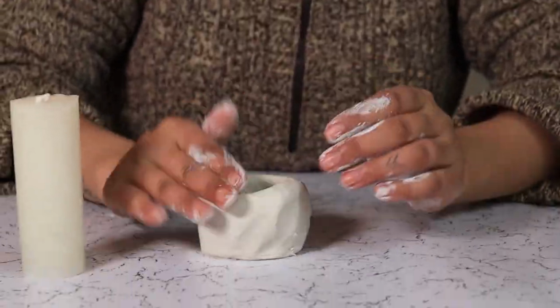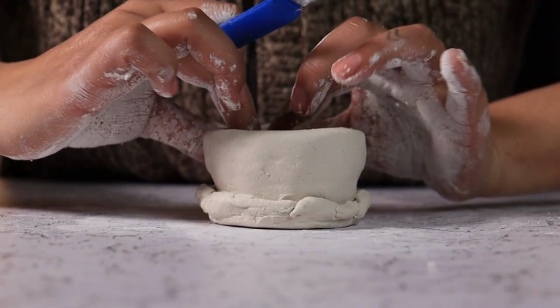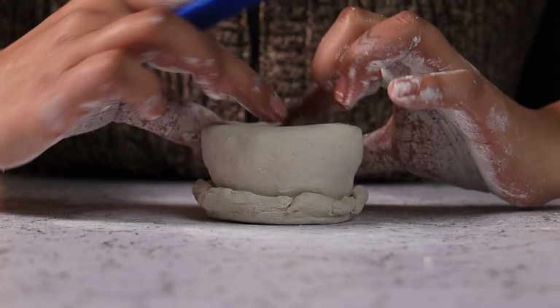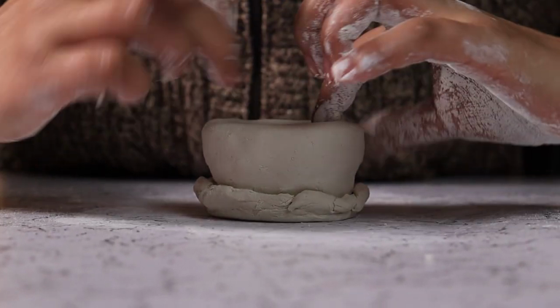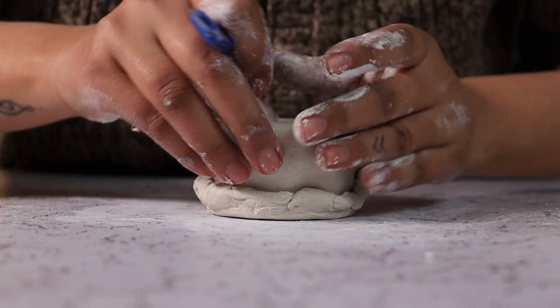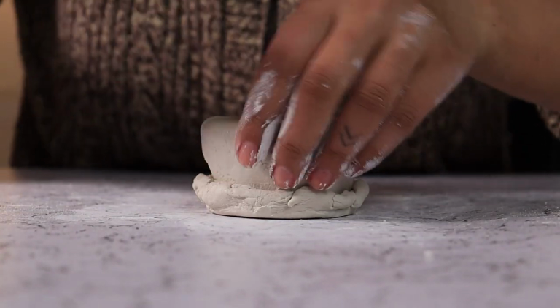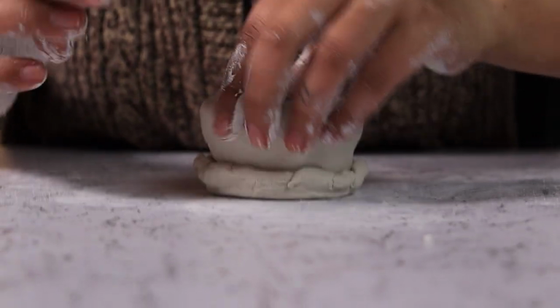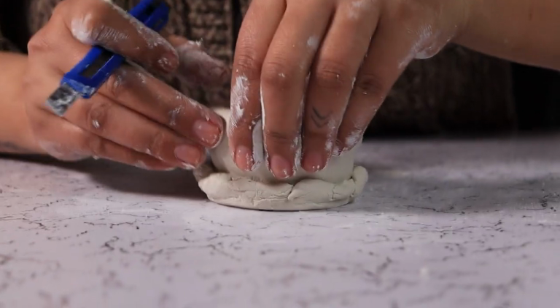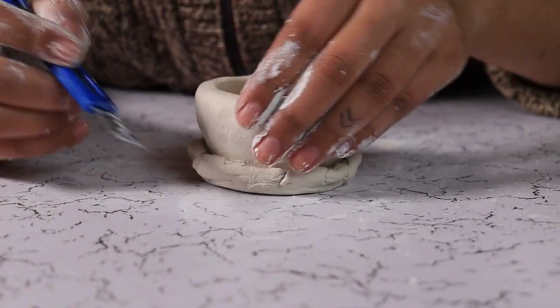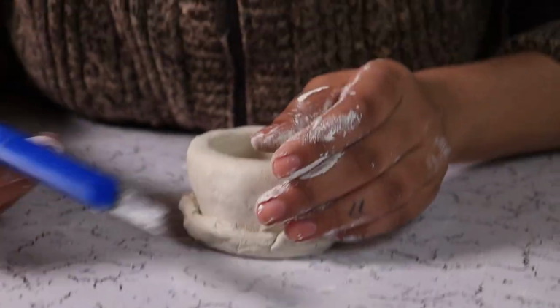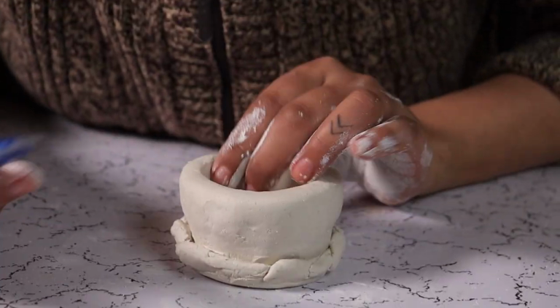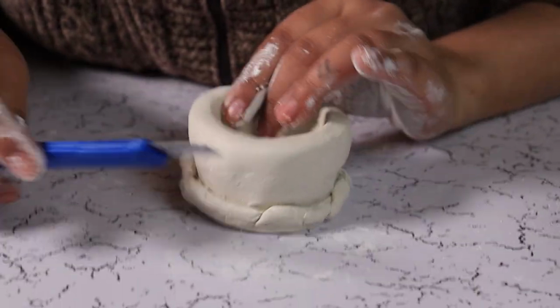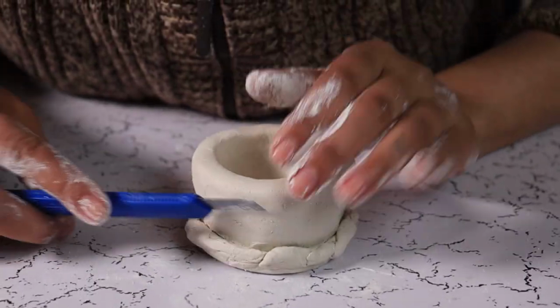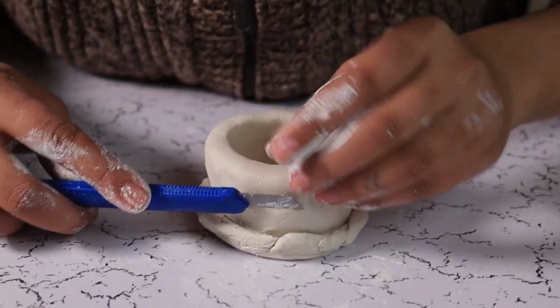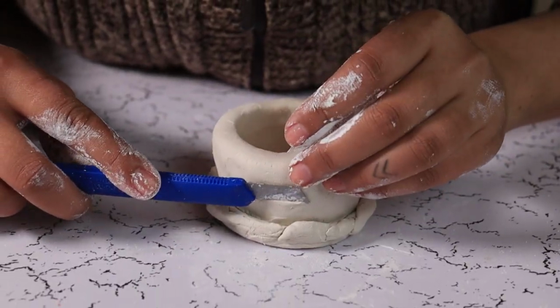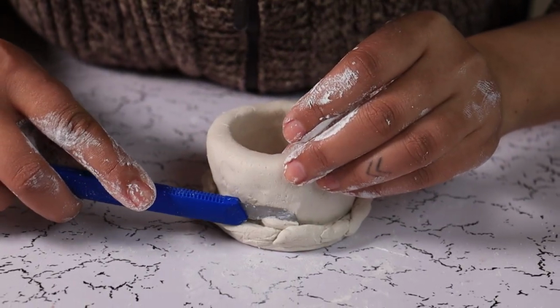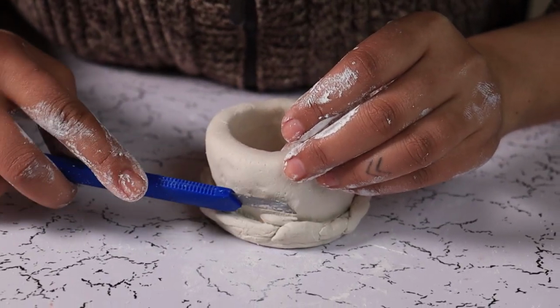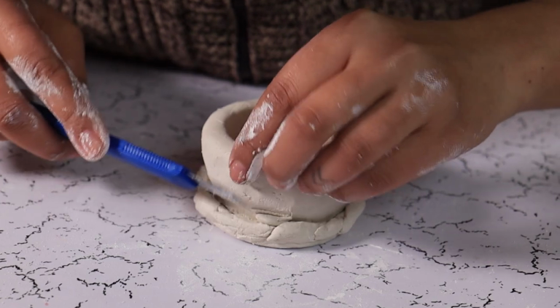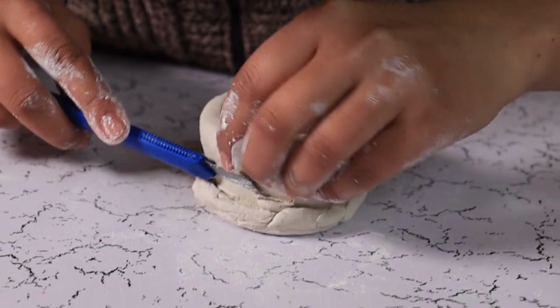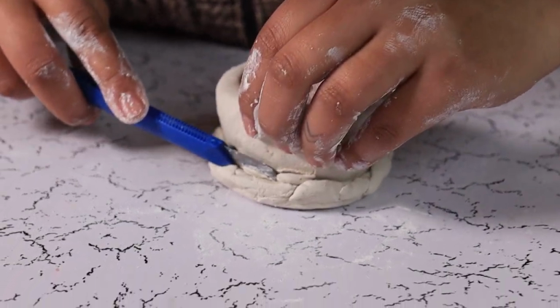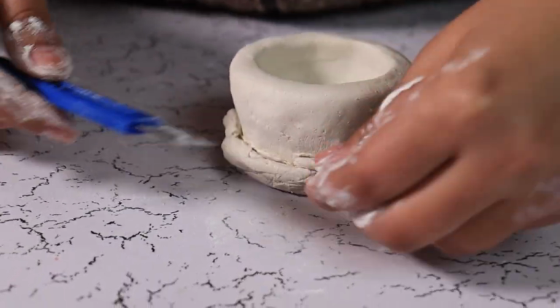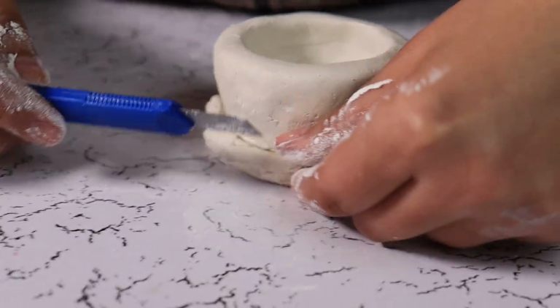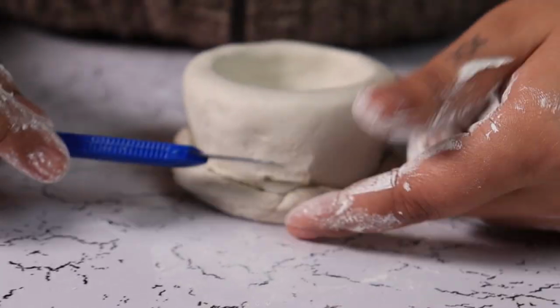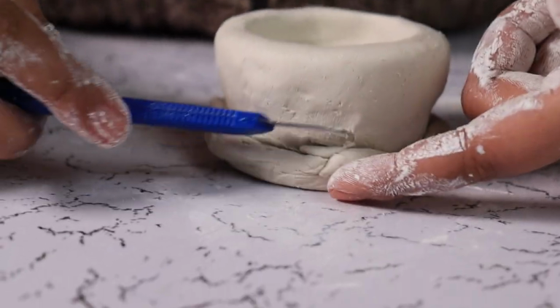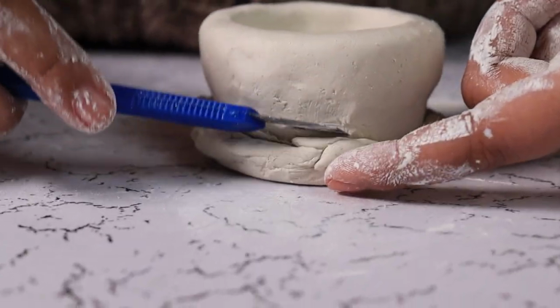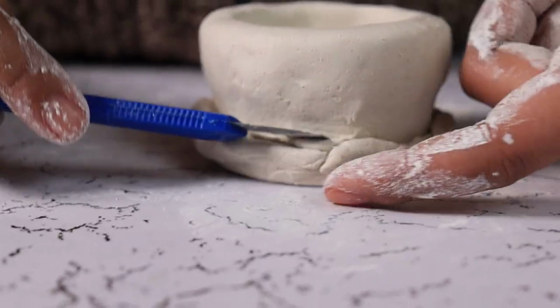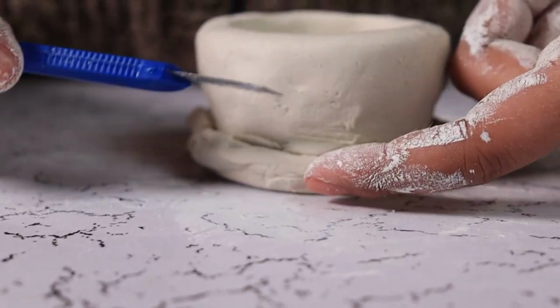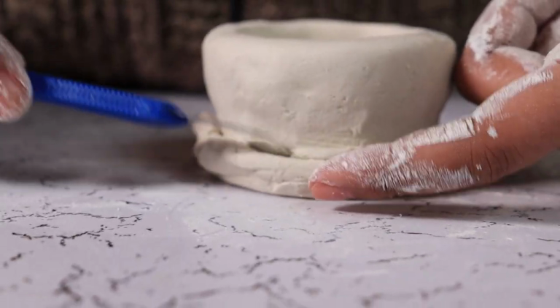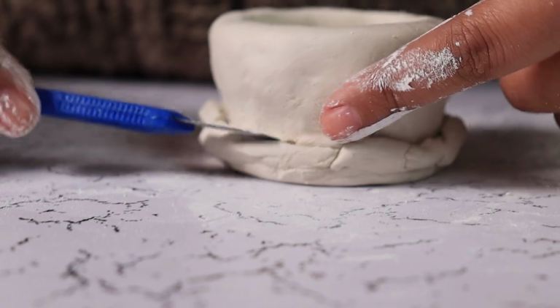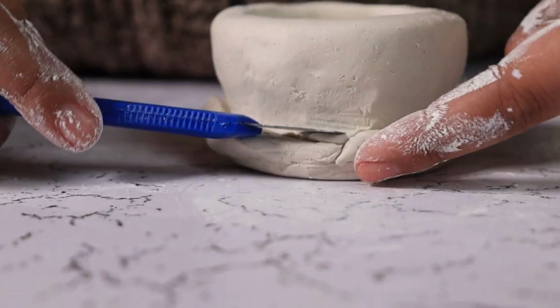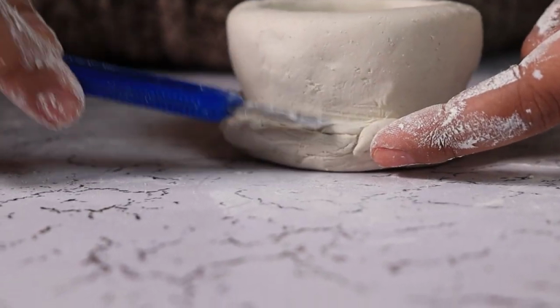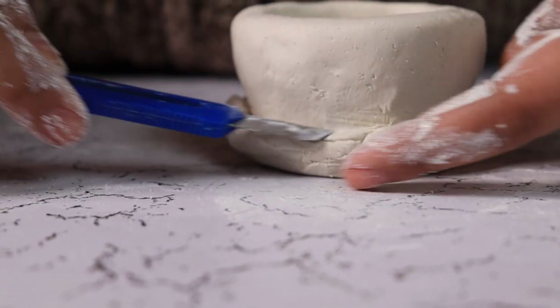Once you have a round saucer type structure, just trim little bits from the side to make a plate where you will attach your trees.